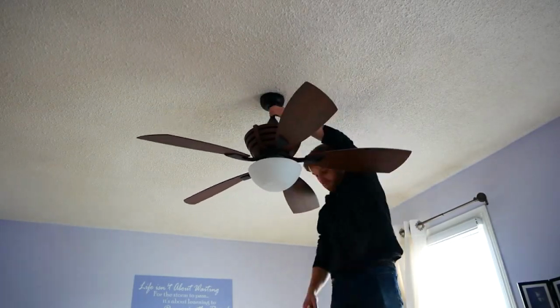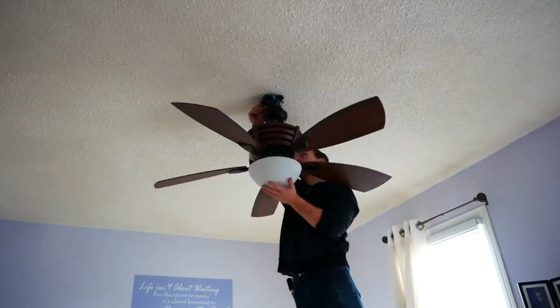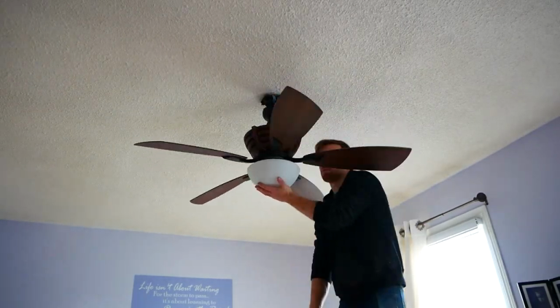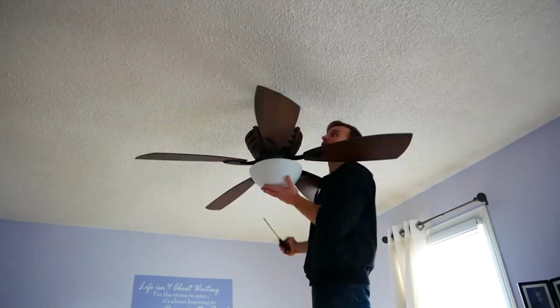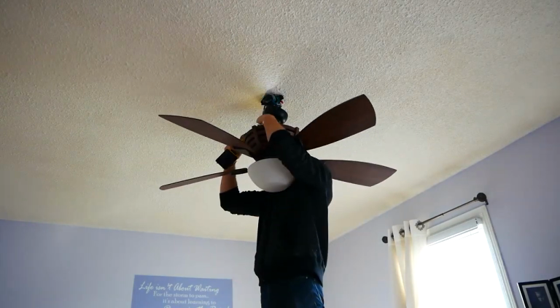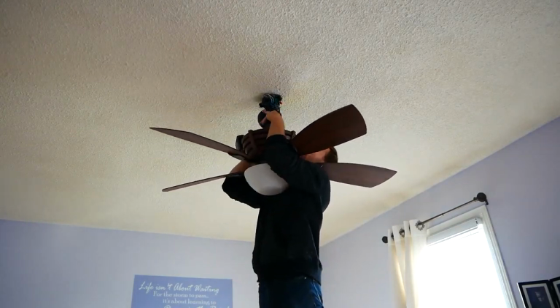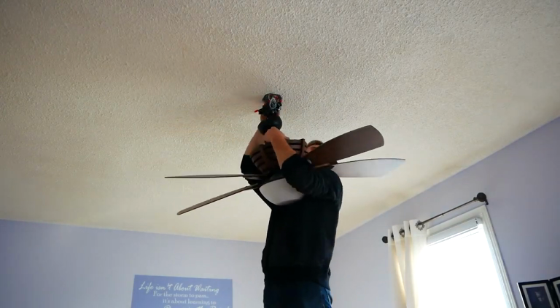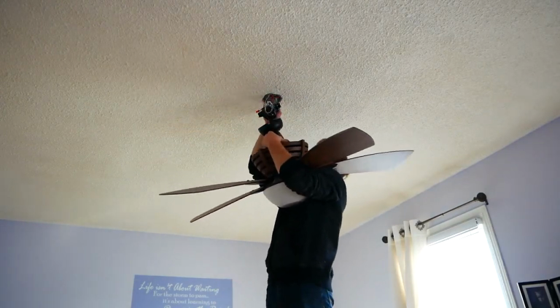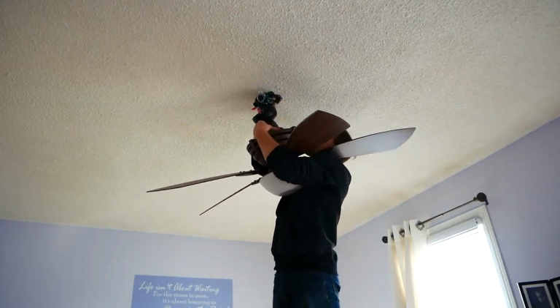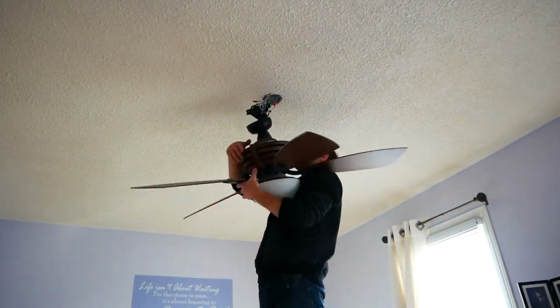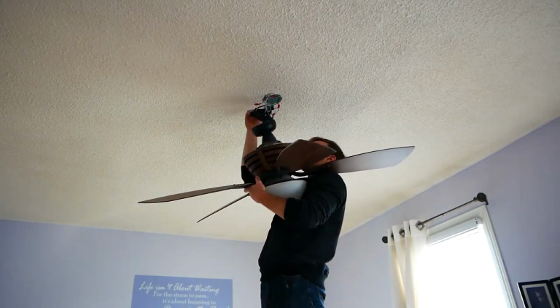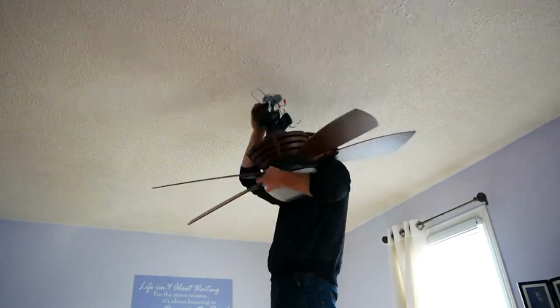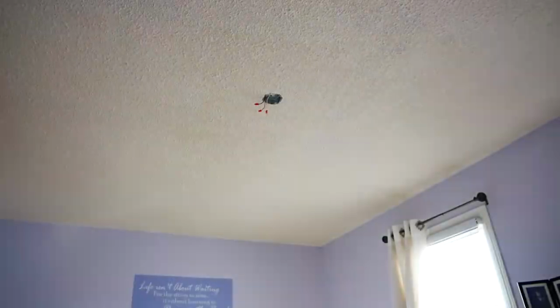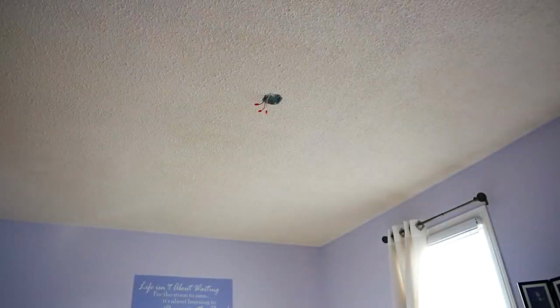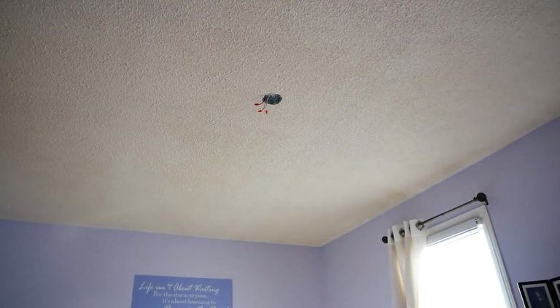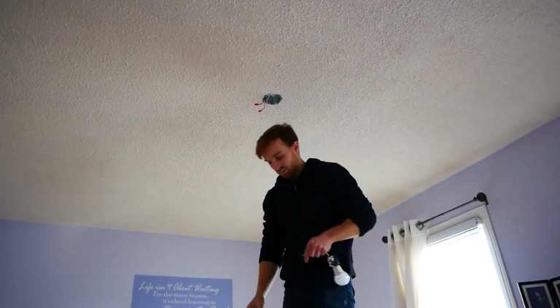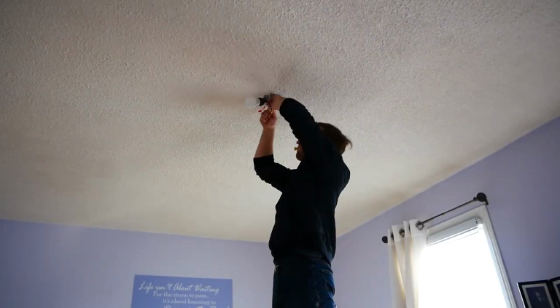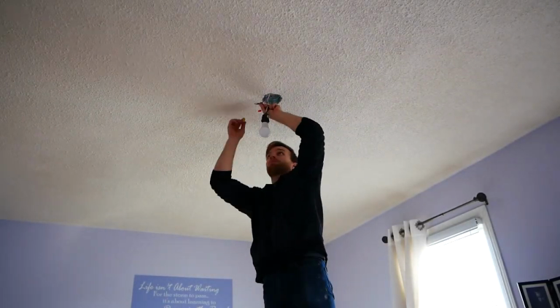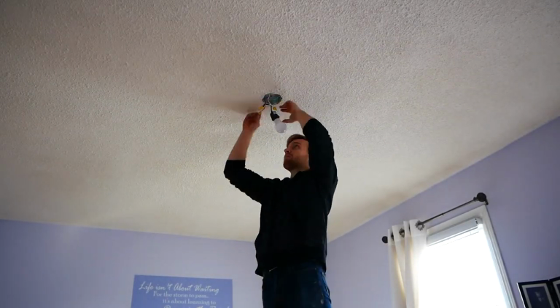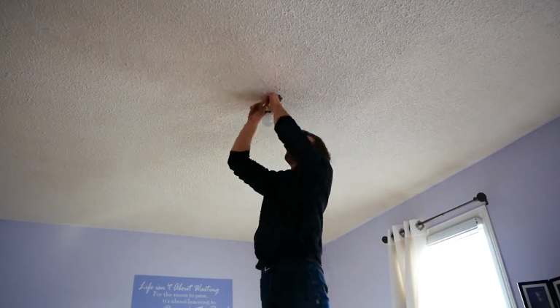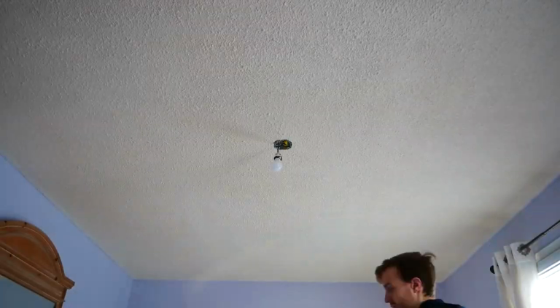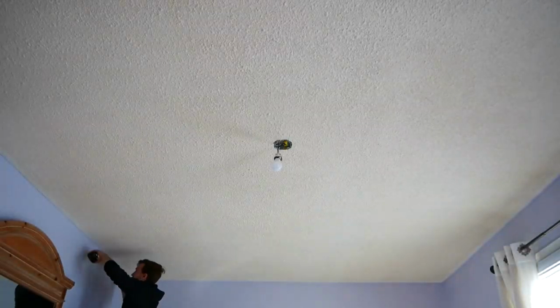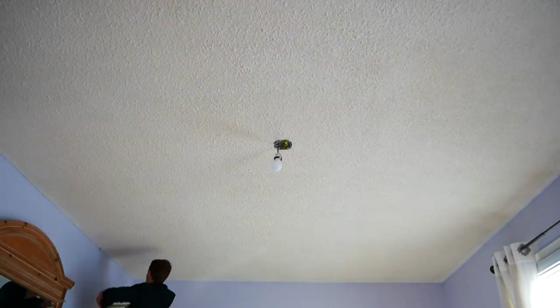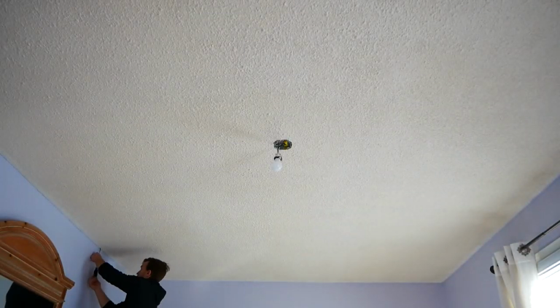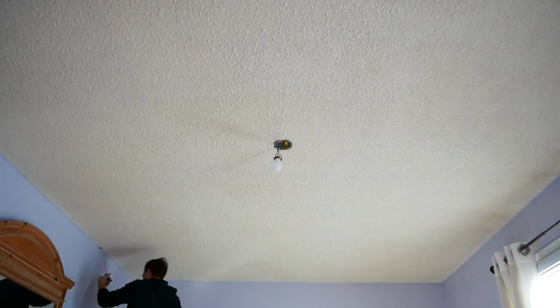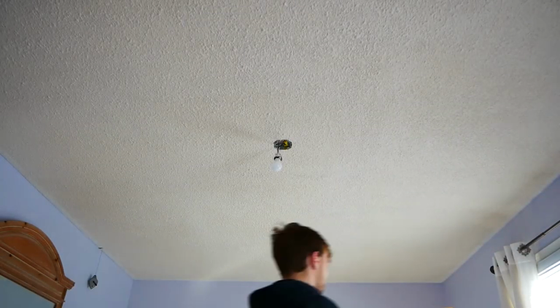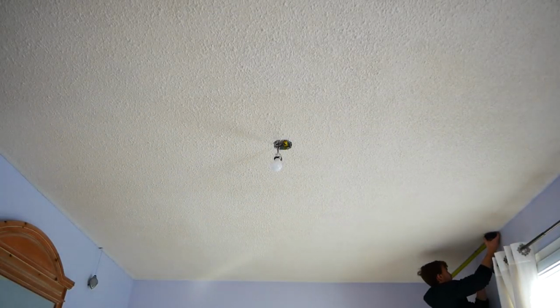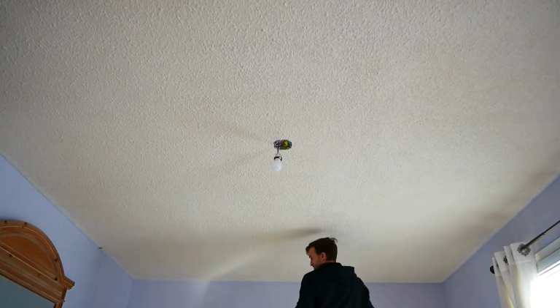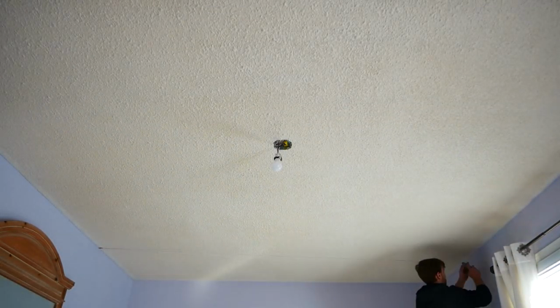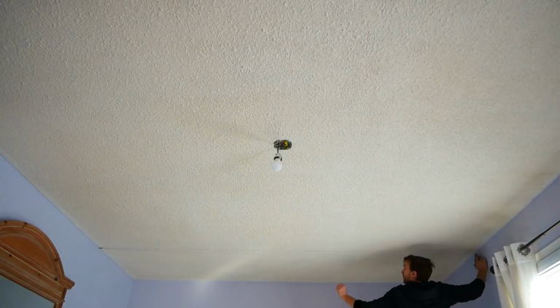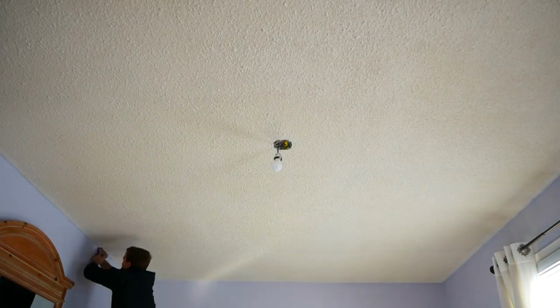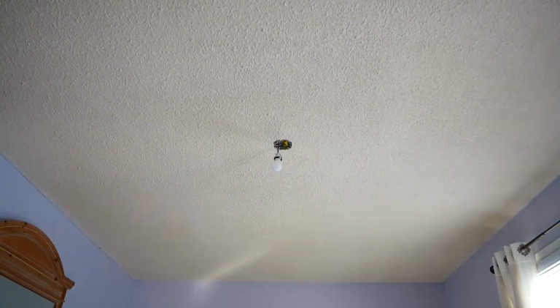I like to start all of my projects by removing any fixtures and adding in temporary lighting. This just ensures that nothing gets damaged, and it also provides better working light.